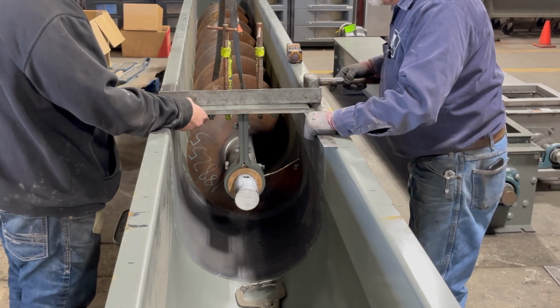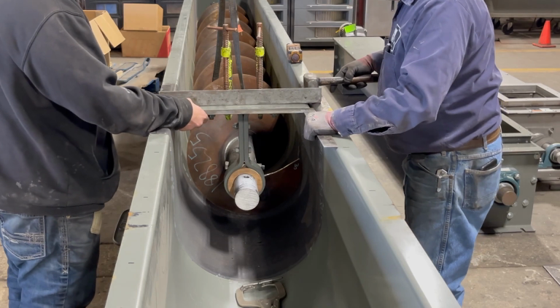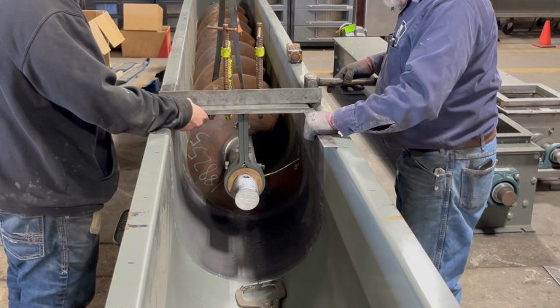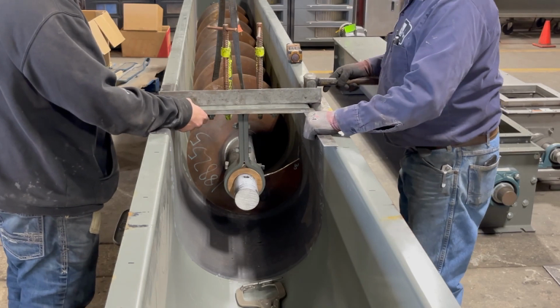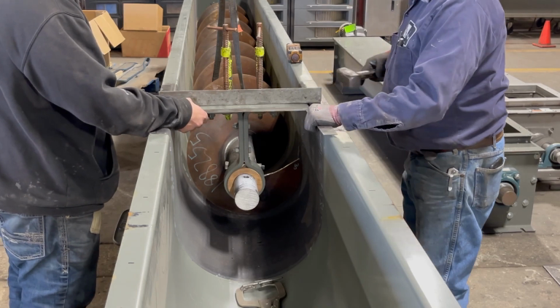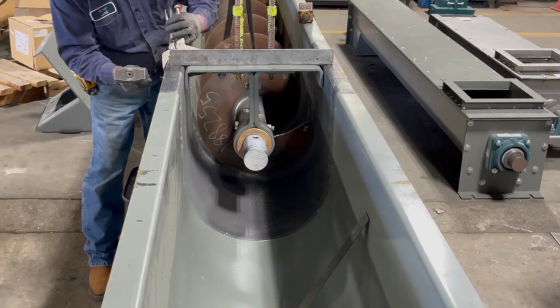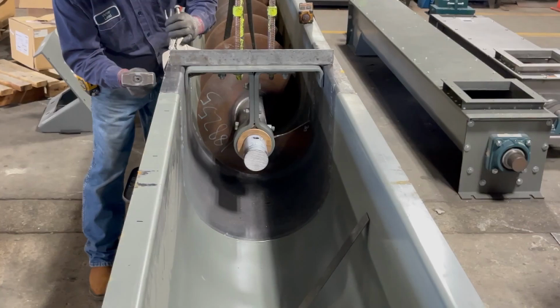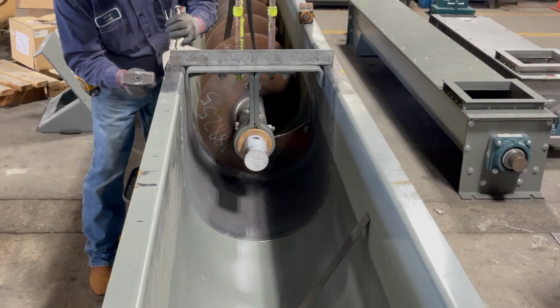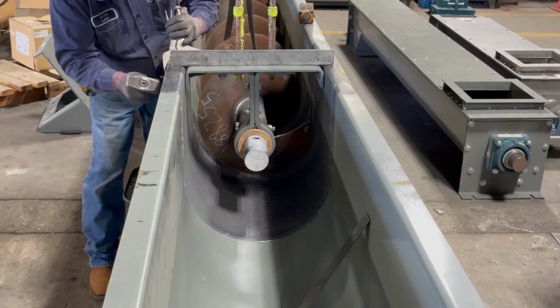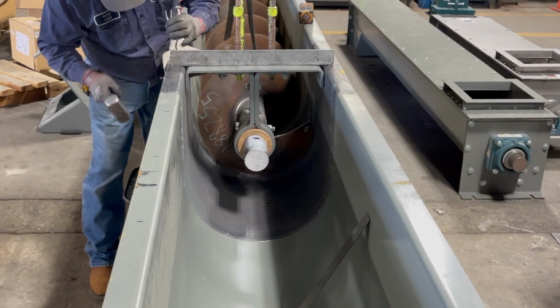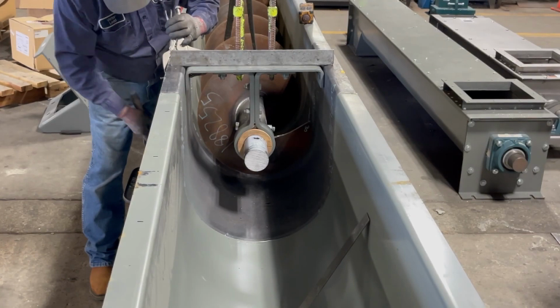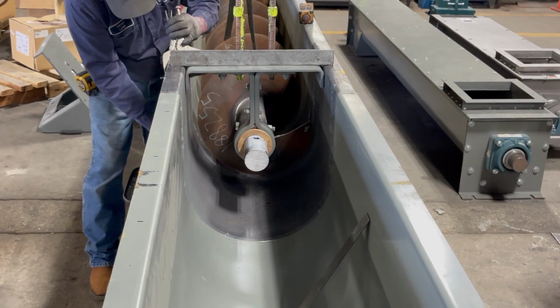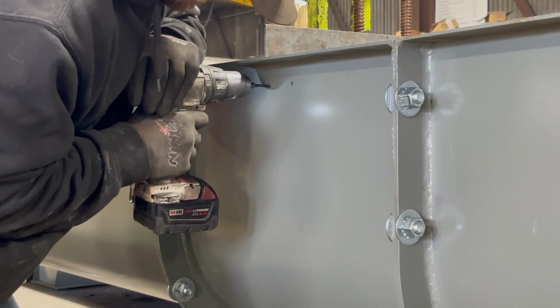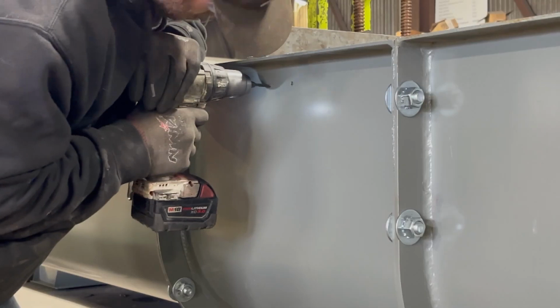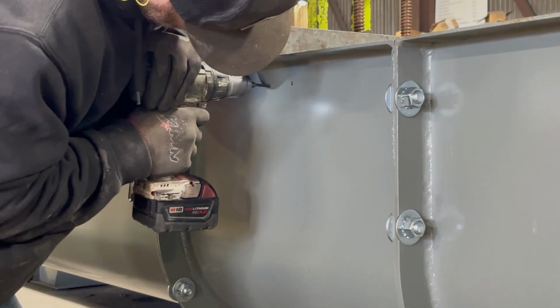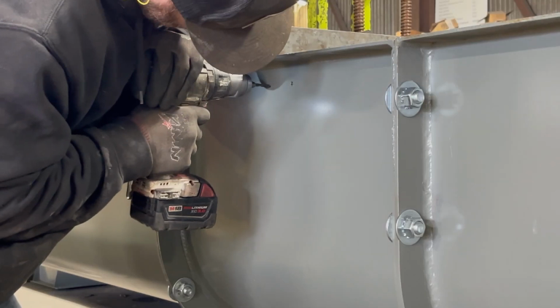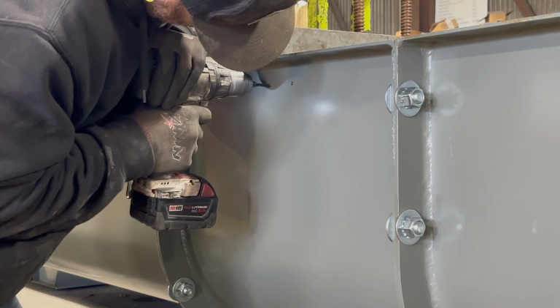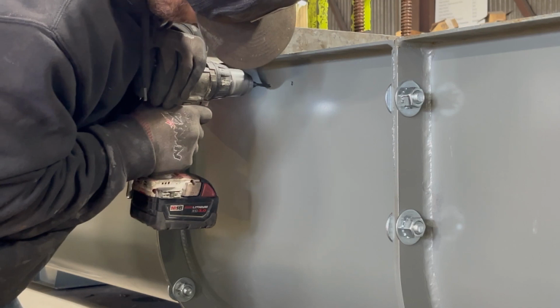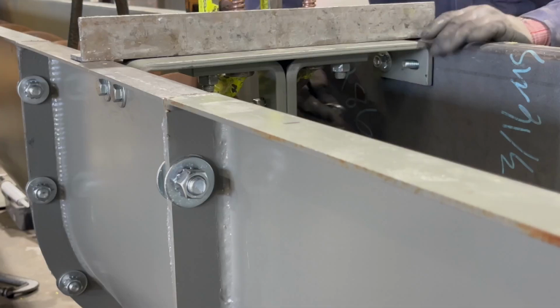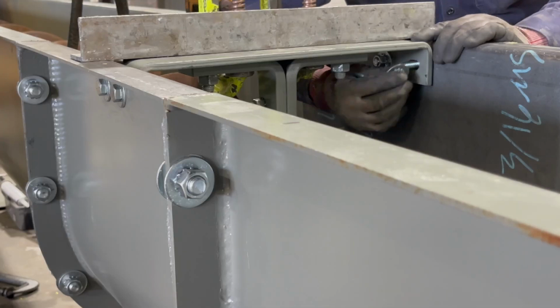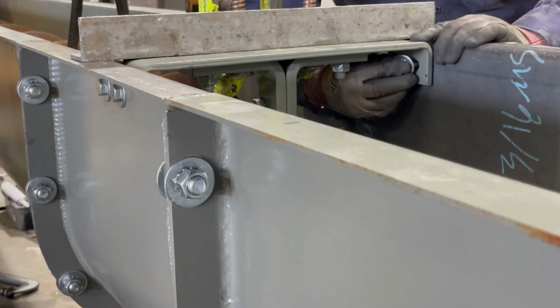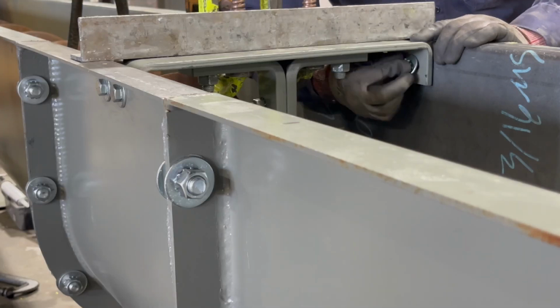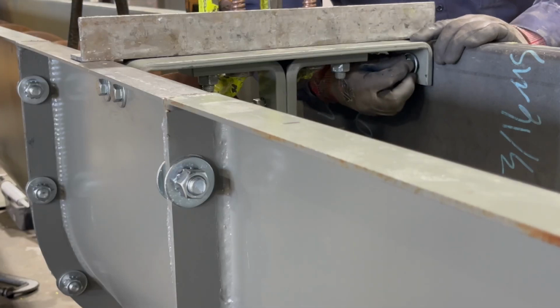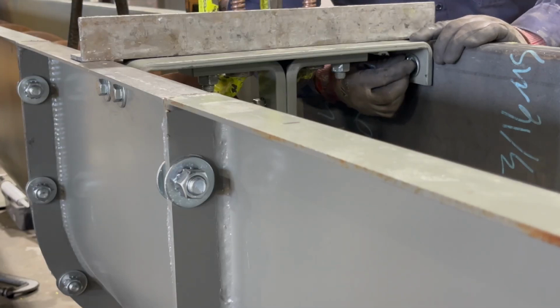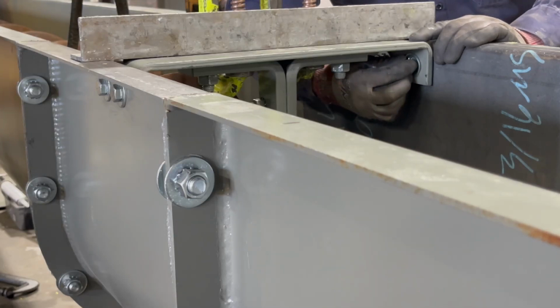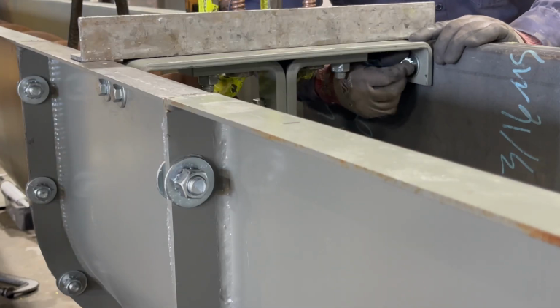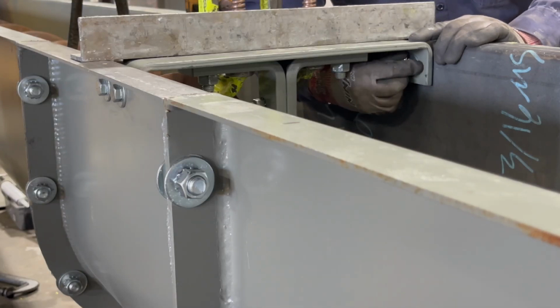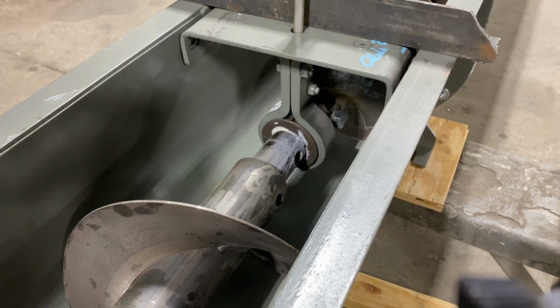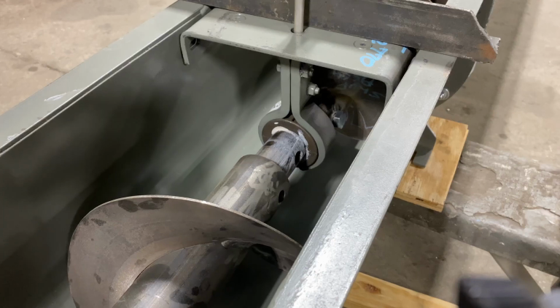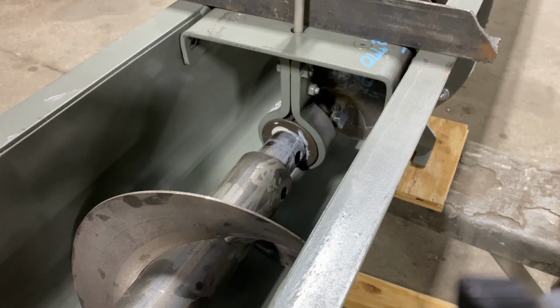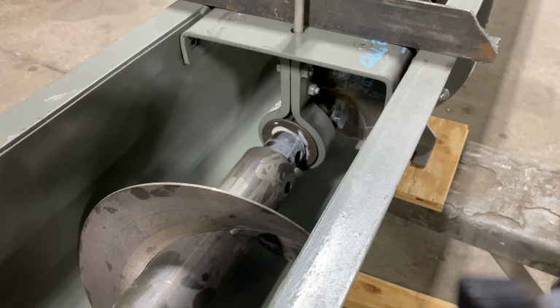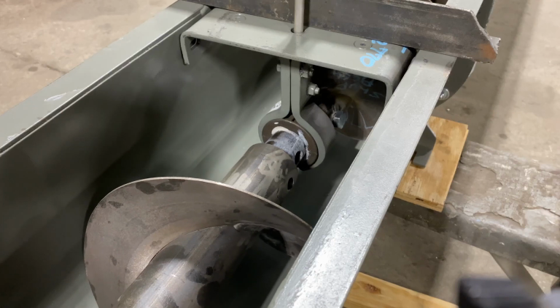Mark the hanger top bar bolt holes and drill accordingly. Bolt the hanger into place and tighten. Insert the second screw onto the coupling shaft and secure with coupling bolts.